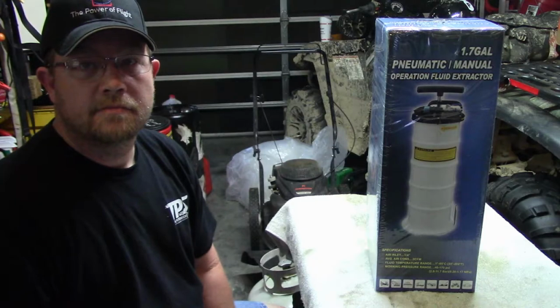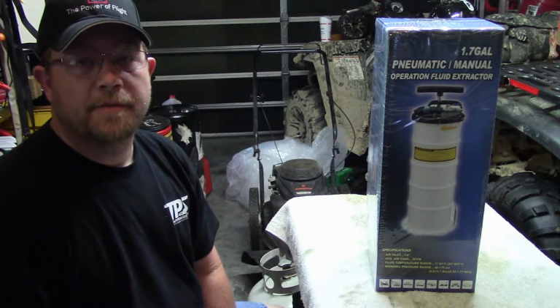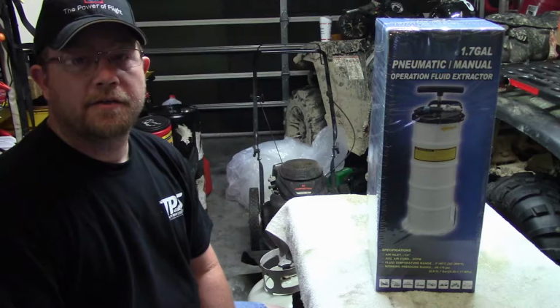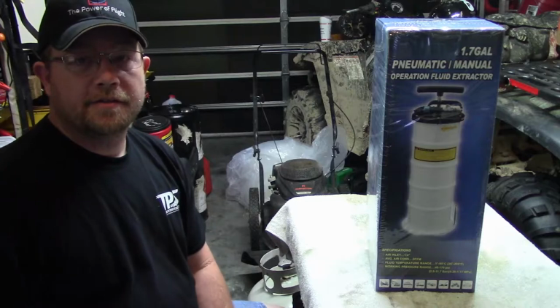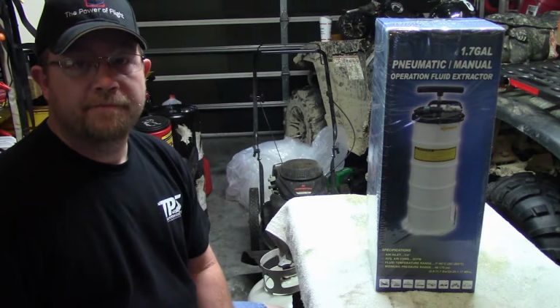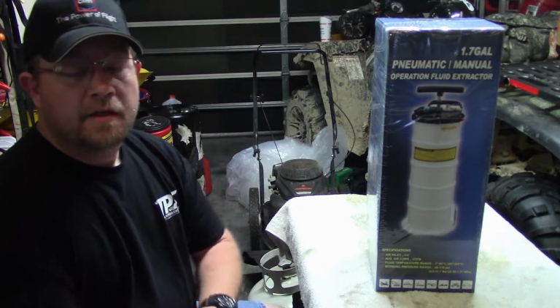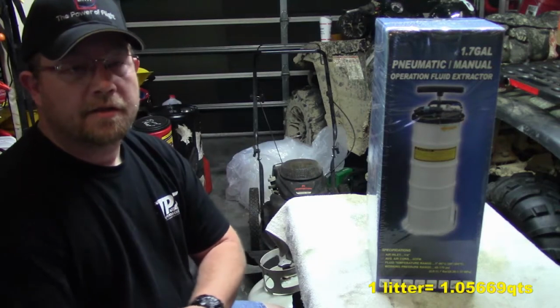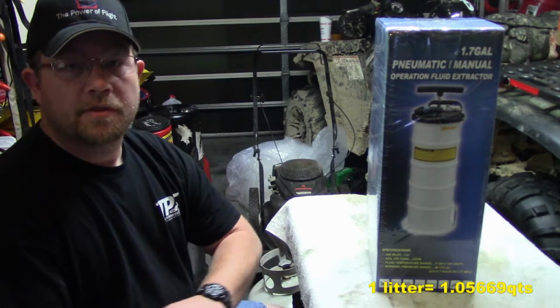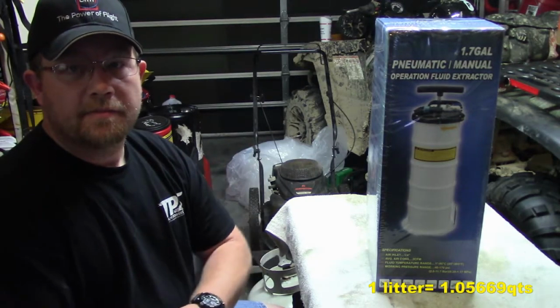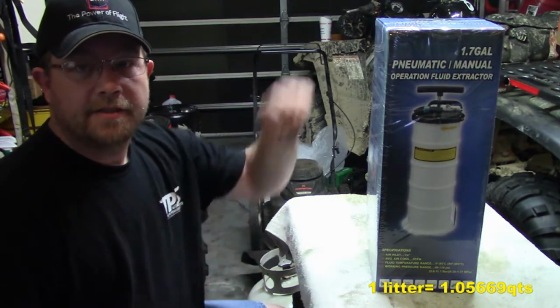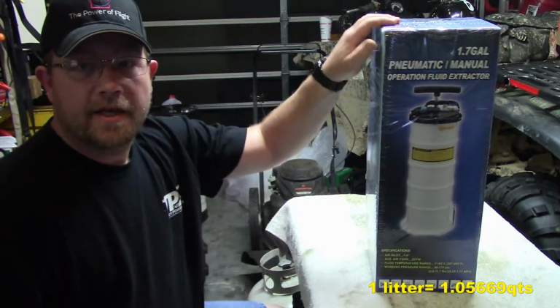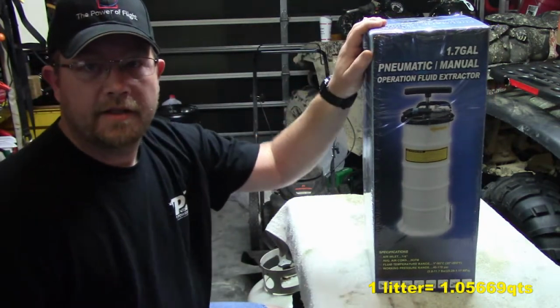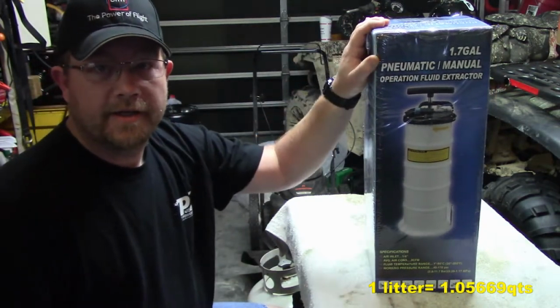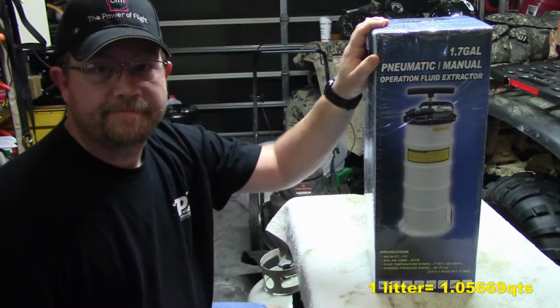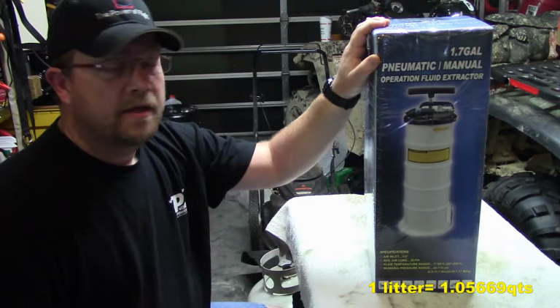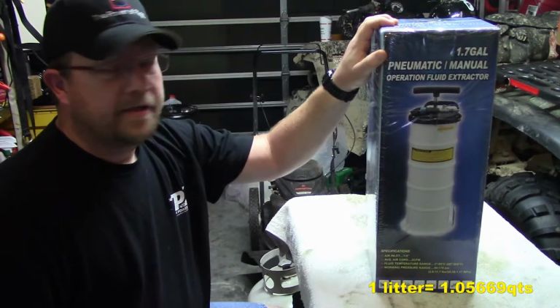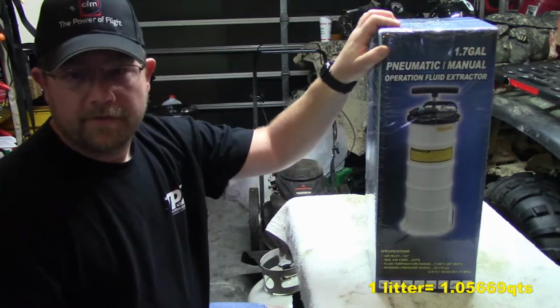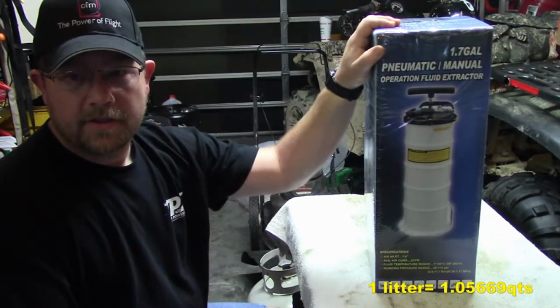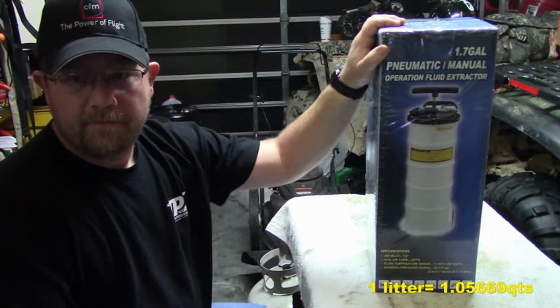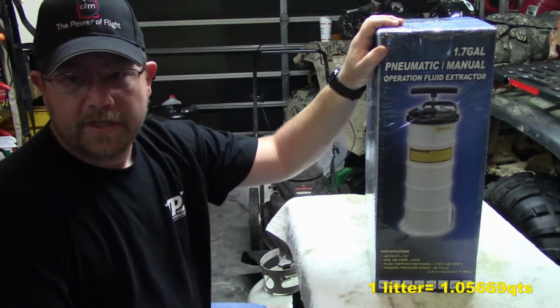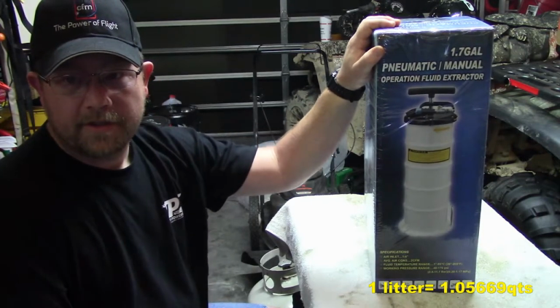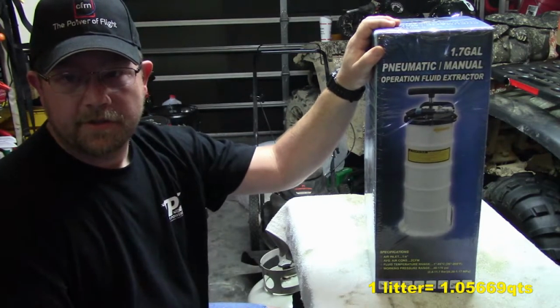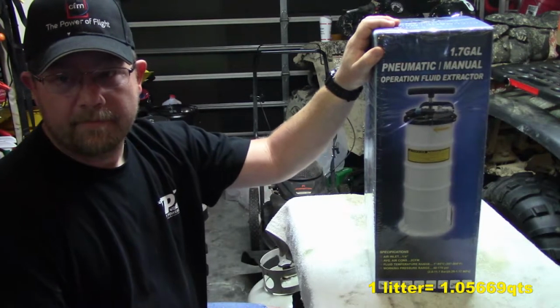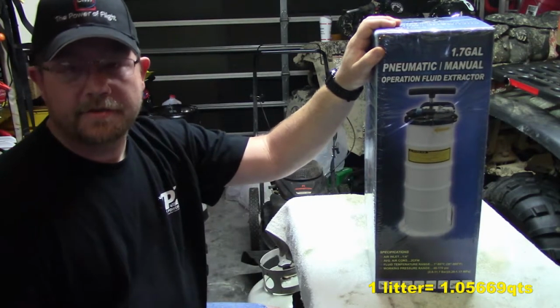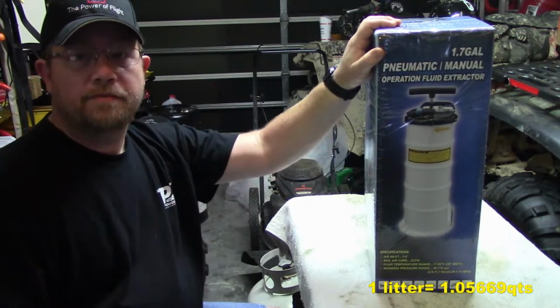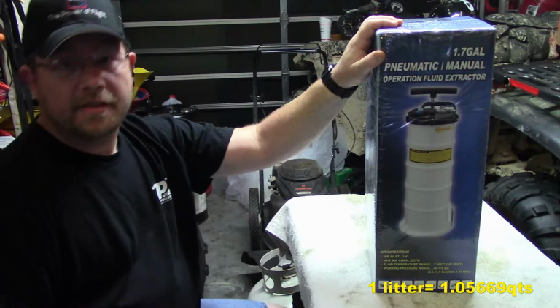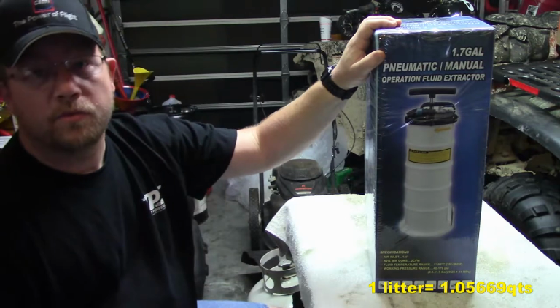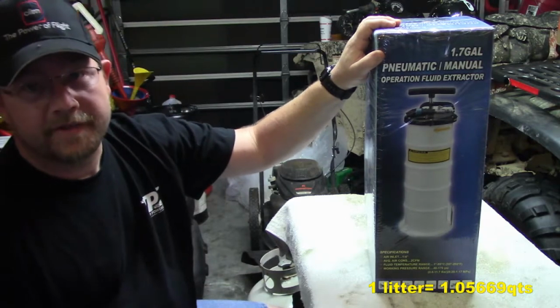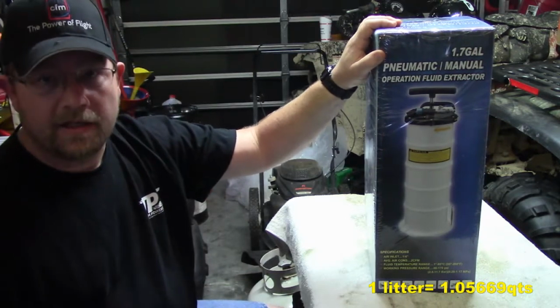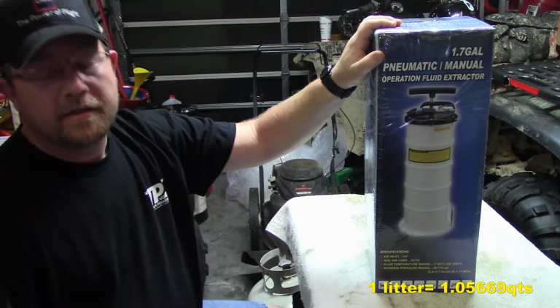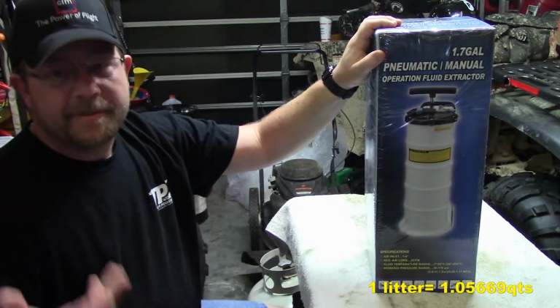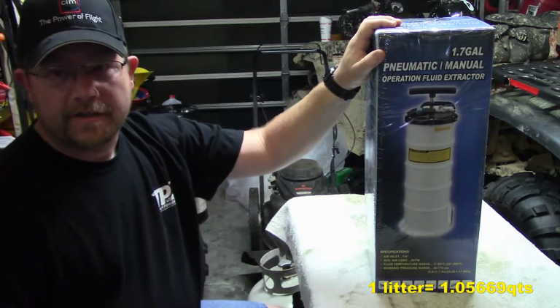Hey everybody, how you doing today? It's Trav. So what we're going to talk about today is what I got finally in the mail. It is my first Info second generation pneumatic manual 6.5 liter 1.7 gallon extractor.